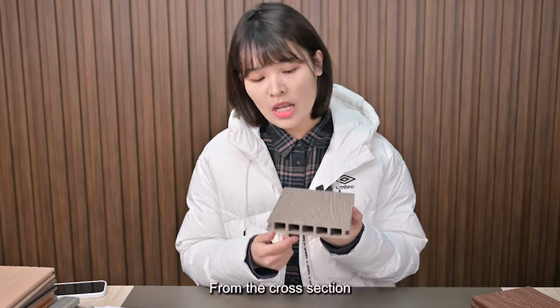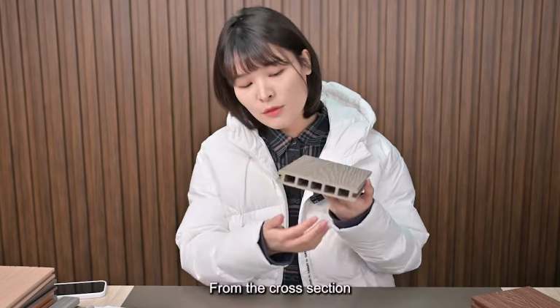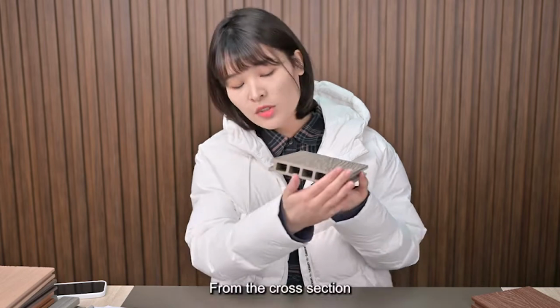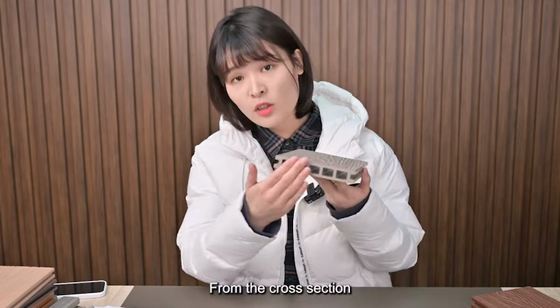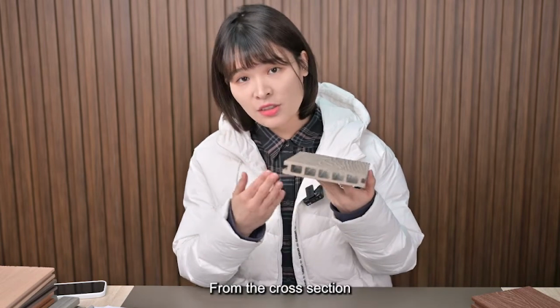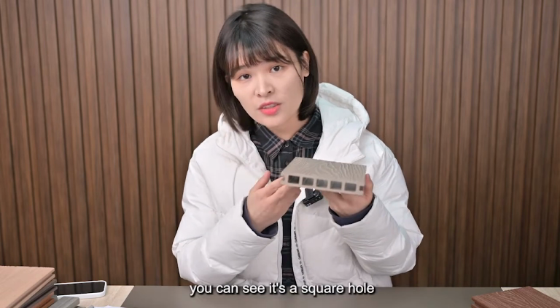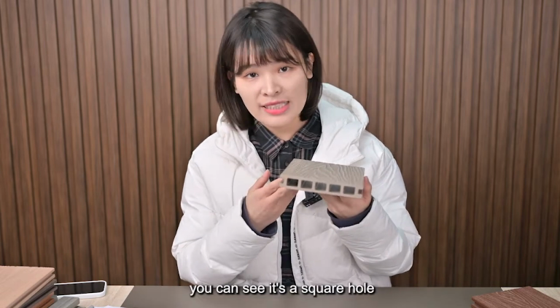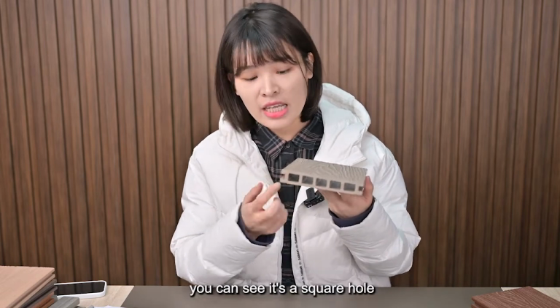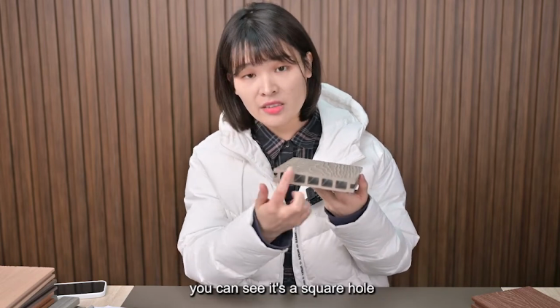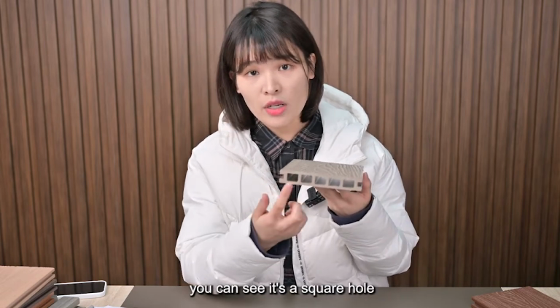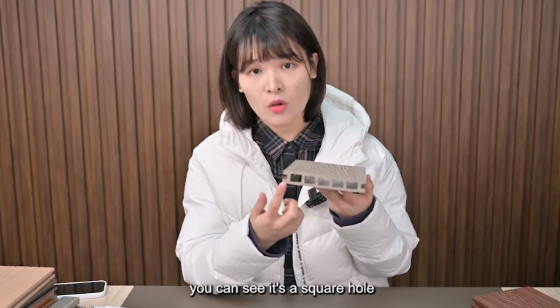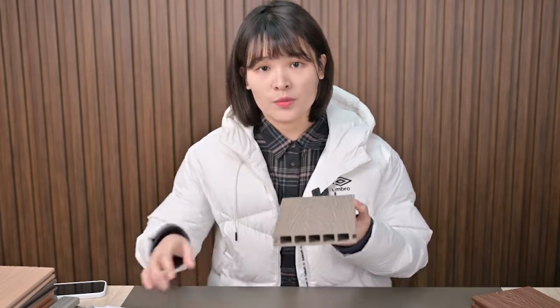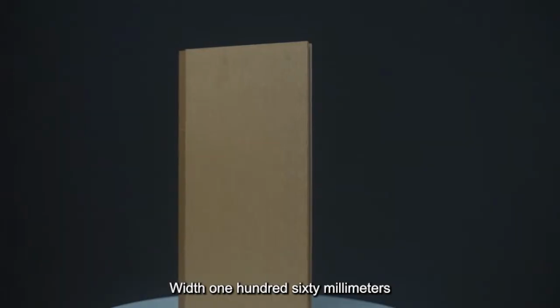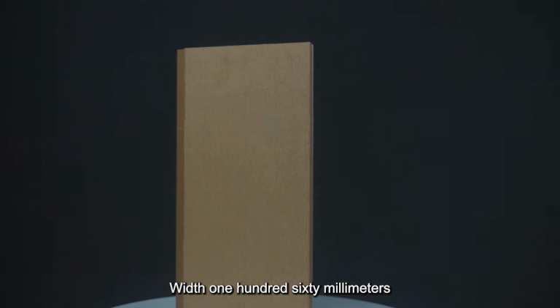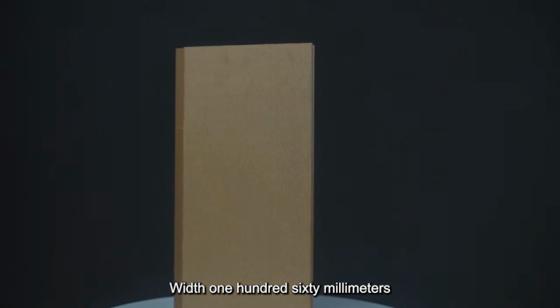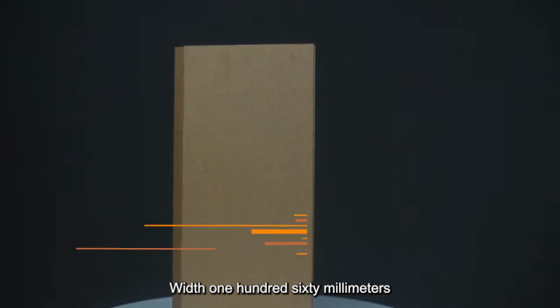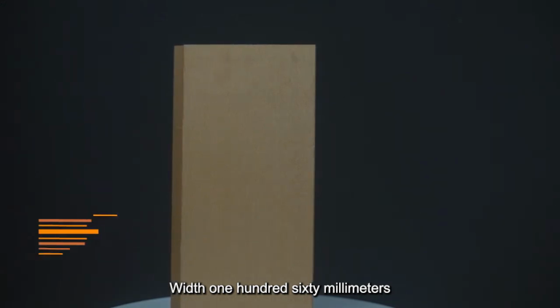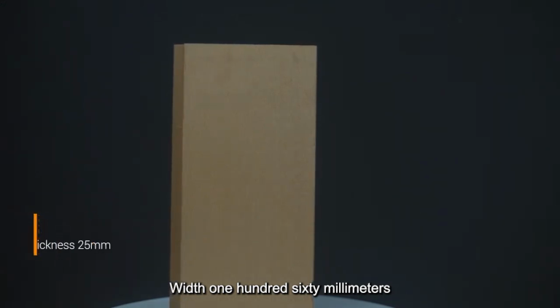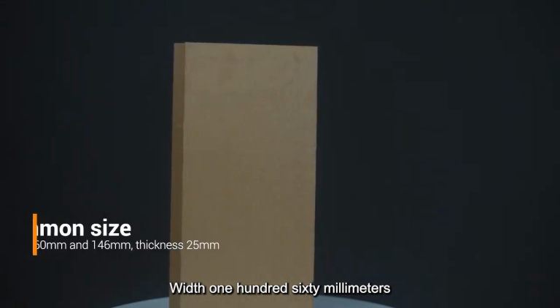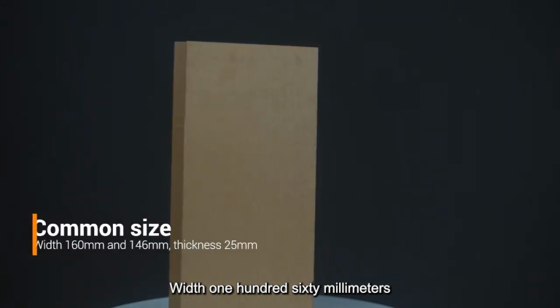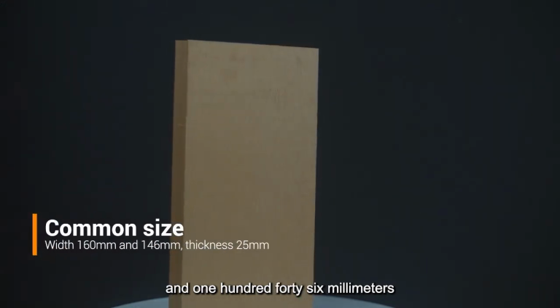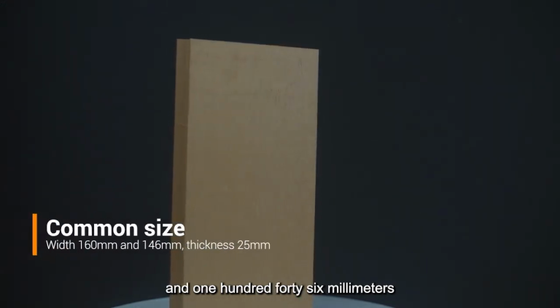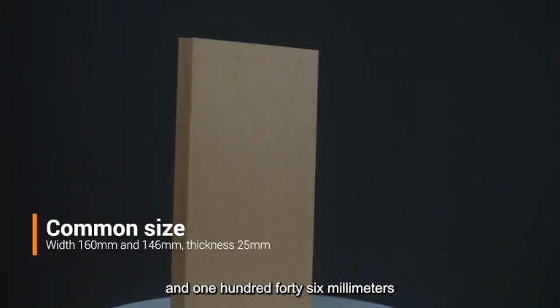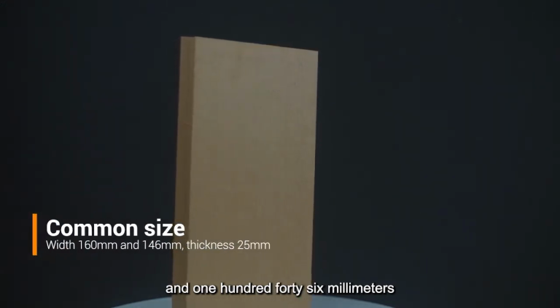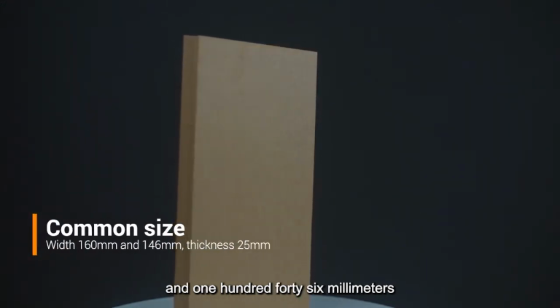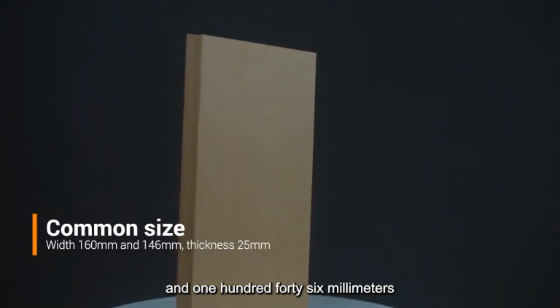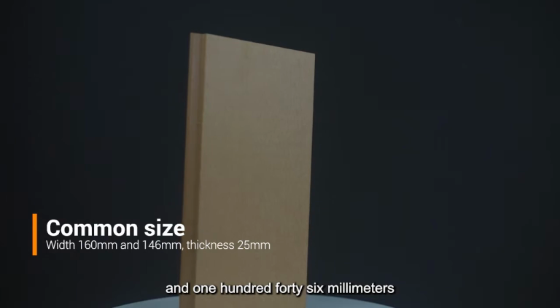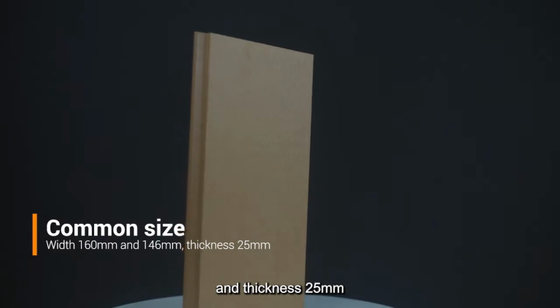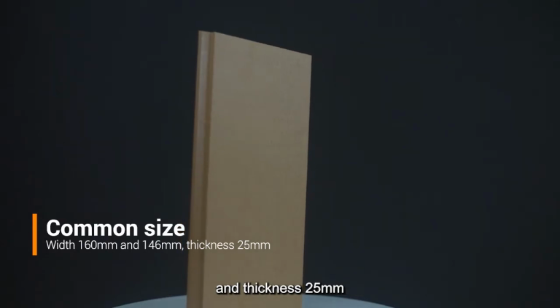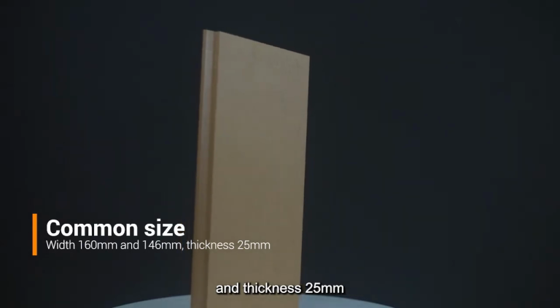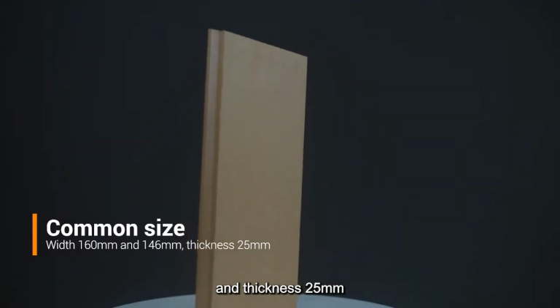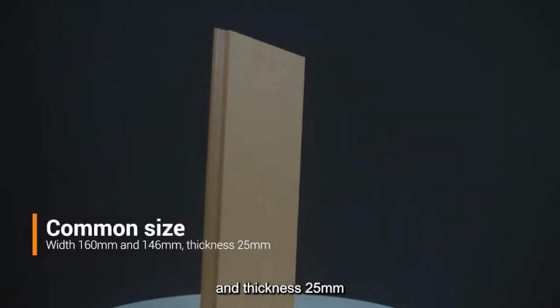From the cross section, you can see it's a square hole with 160mm and 146mm, and thickness 25mm.